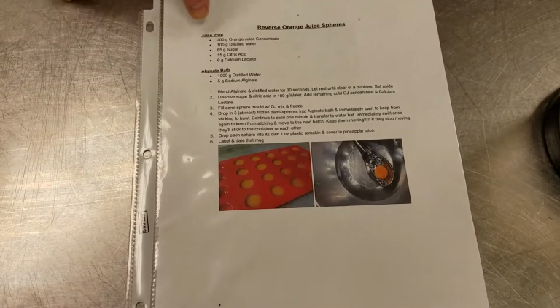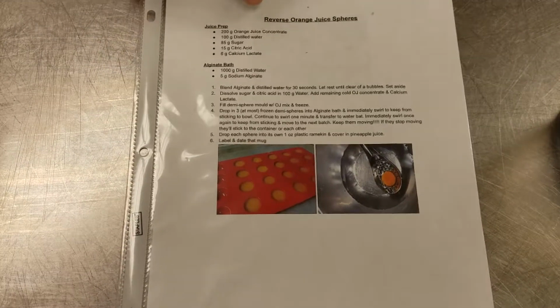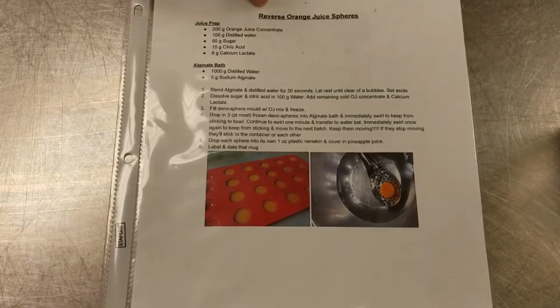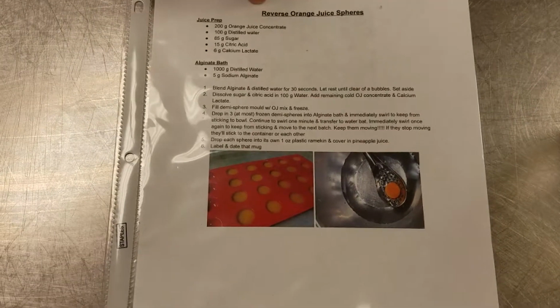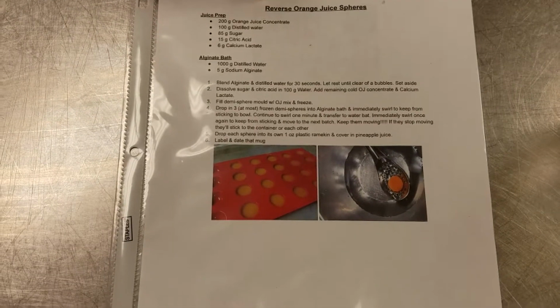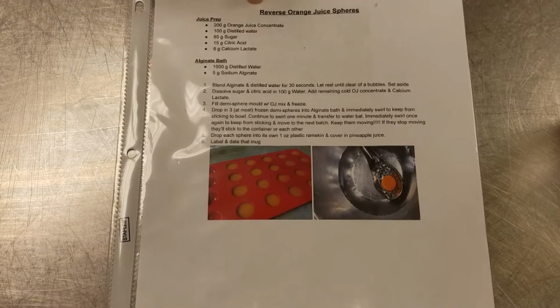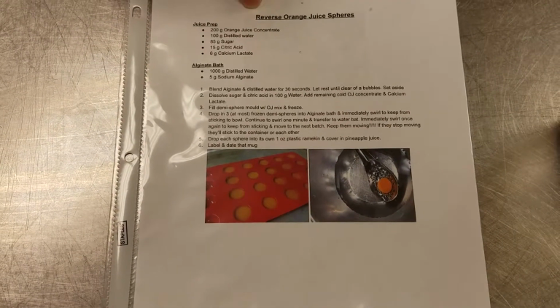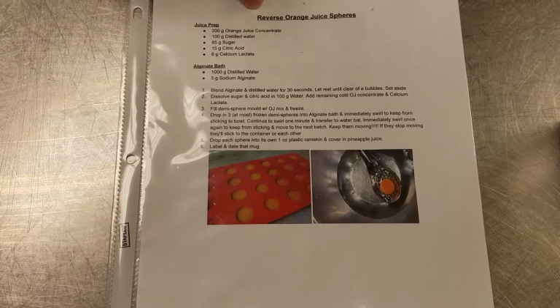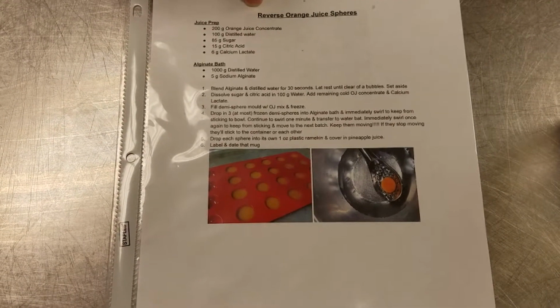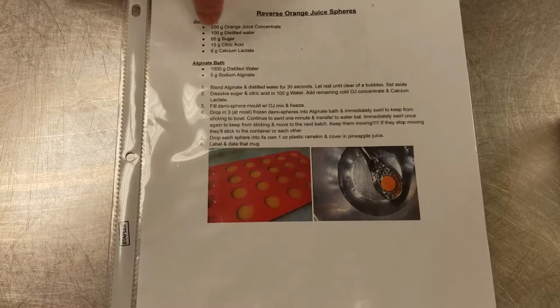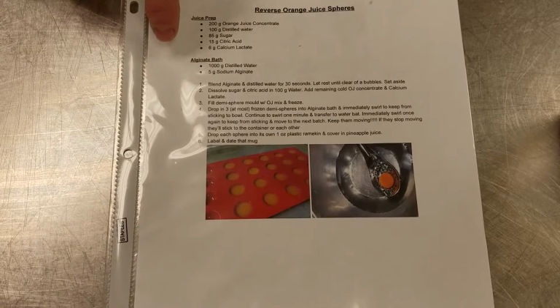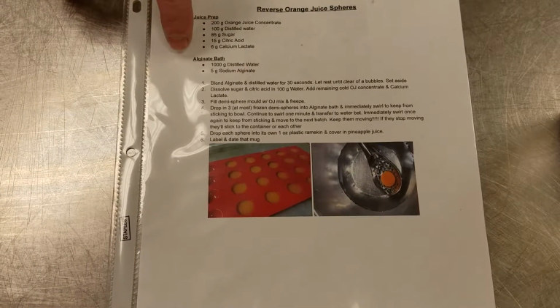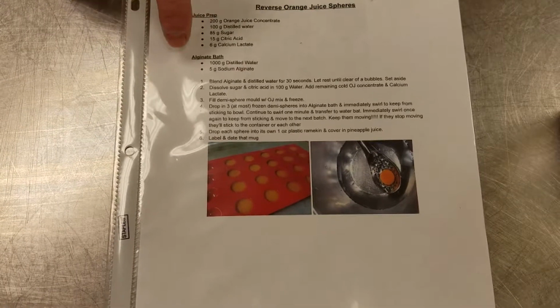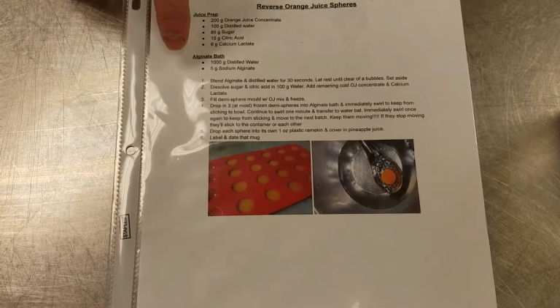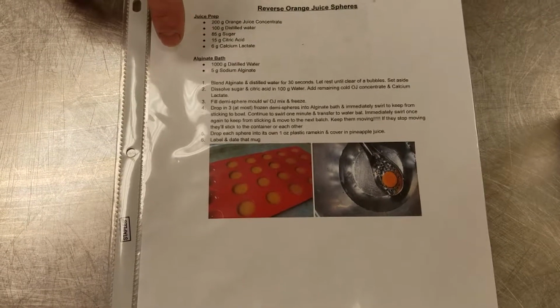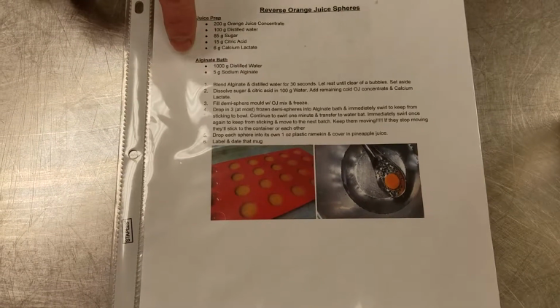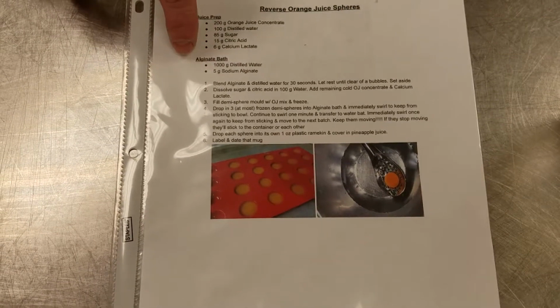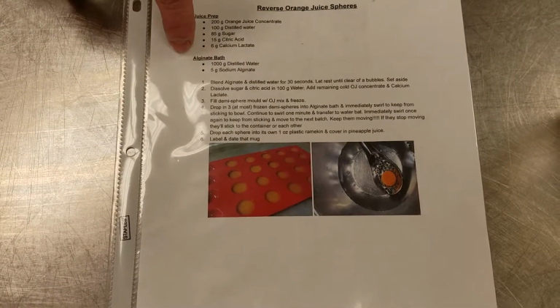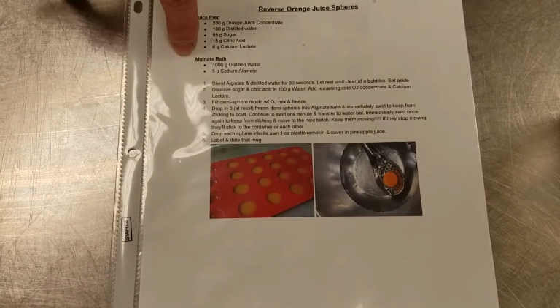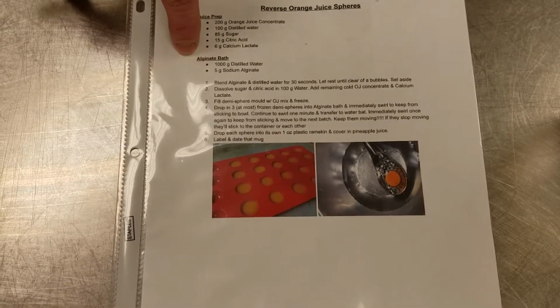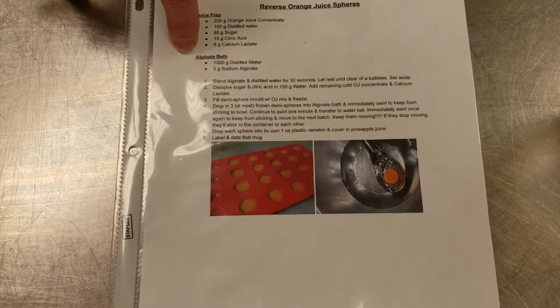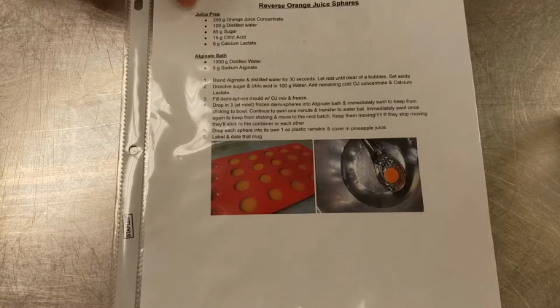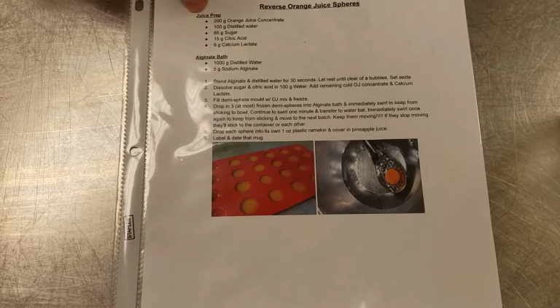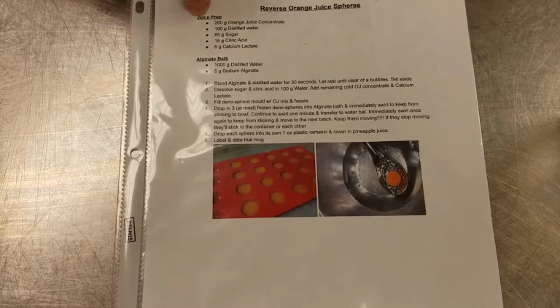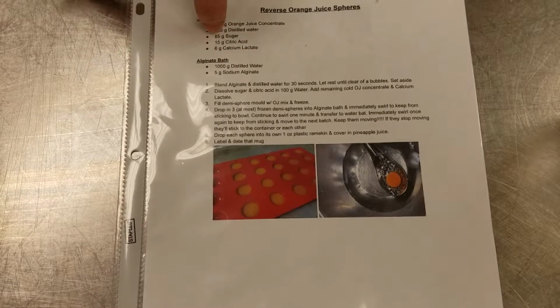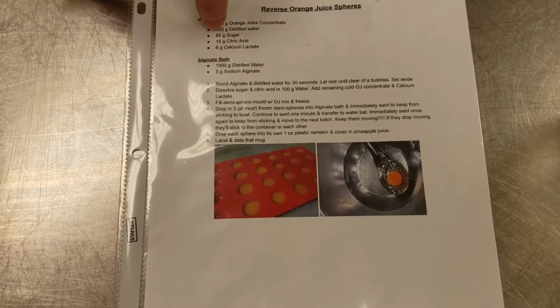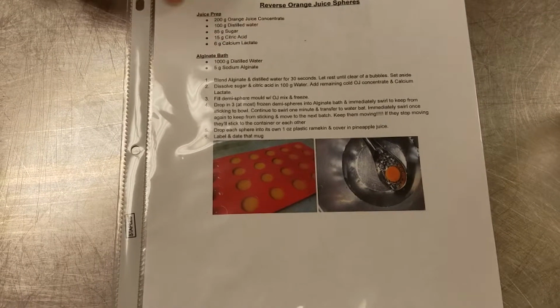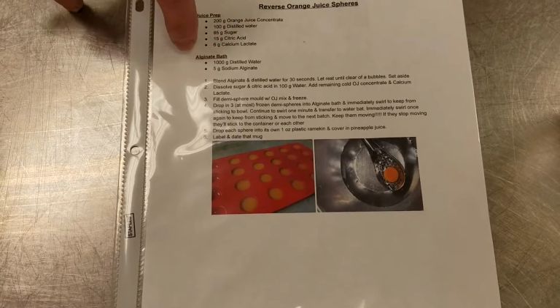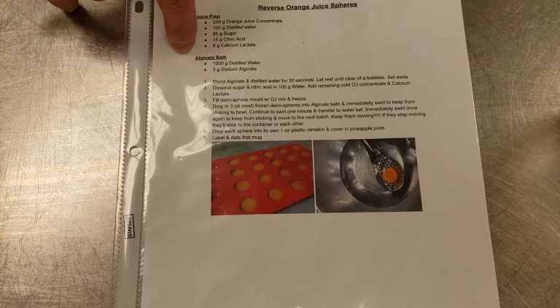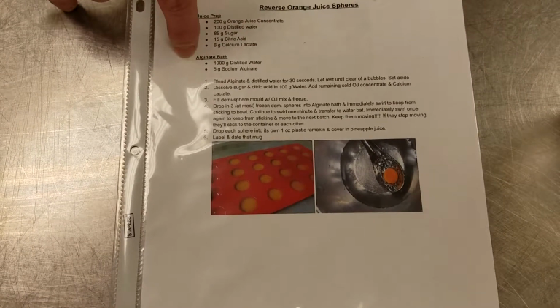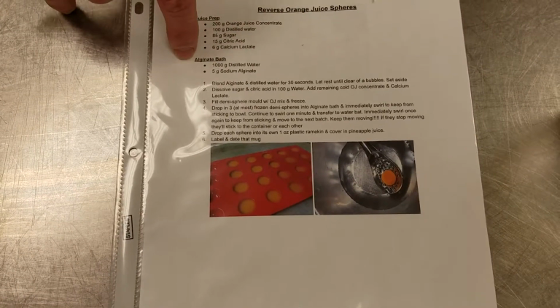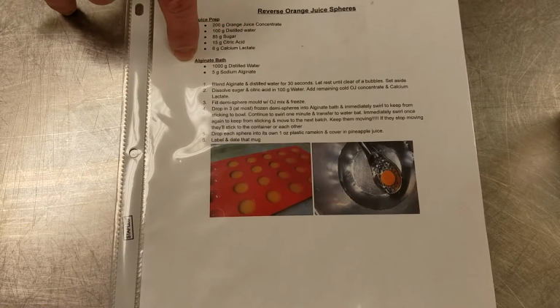We're going to work on the Spherified Orange Juice recipe. With this you're gonna need two components: the alginate bath and the calcified juice. First we're gonna start with the alginate bath.